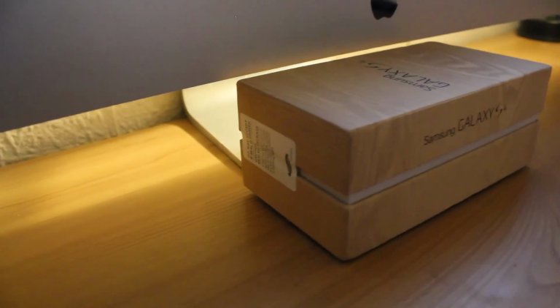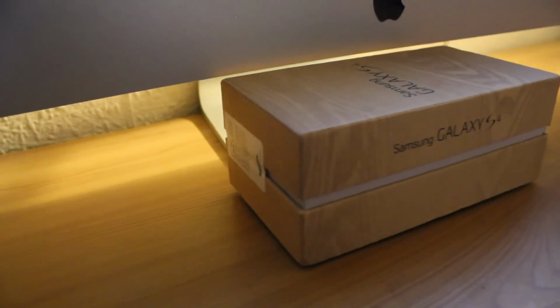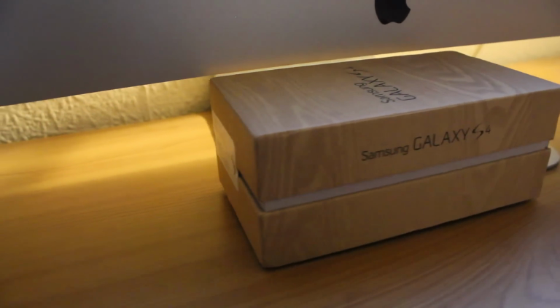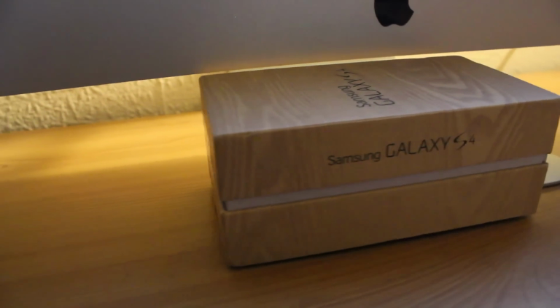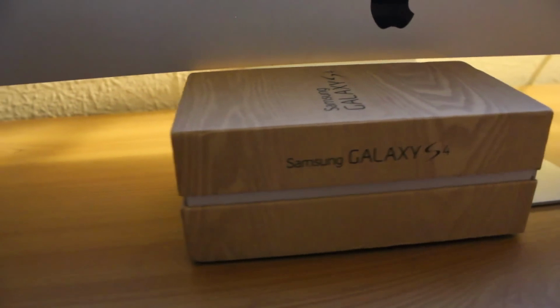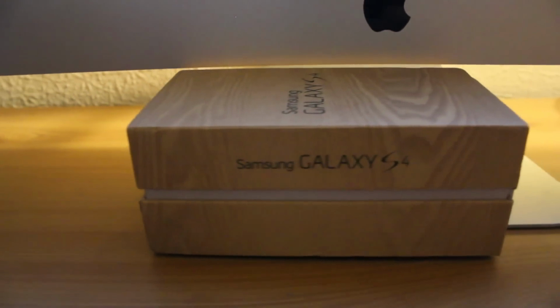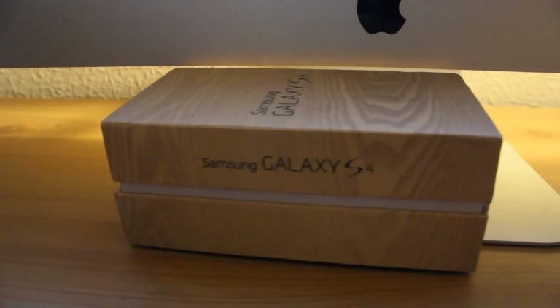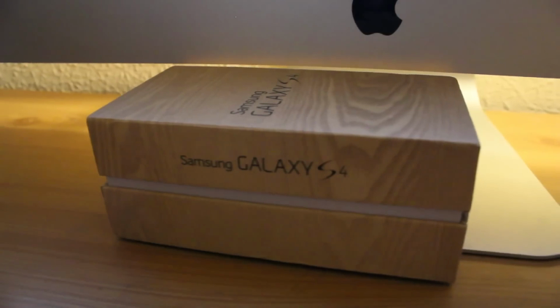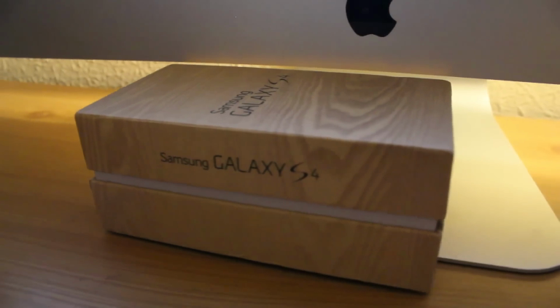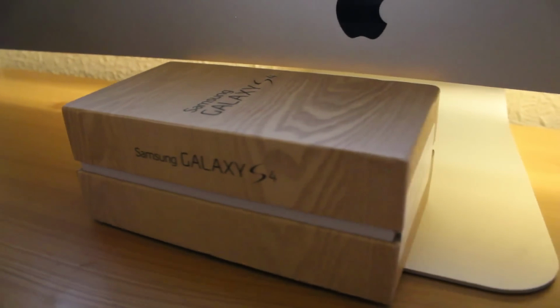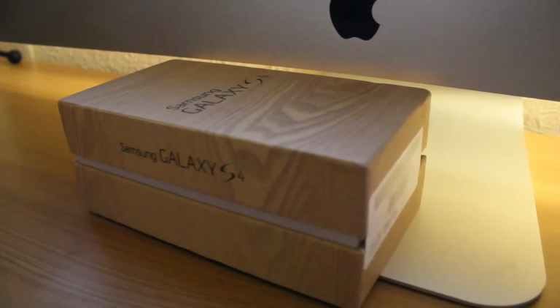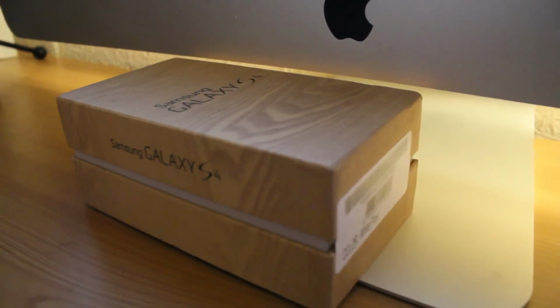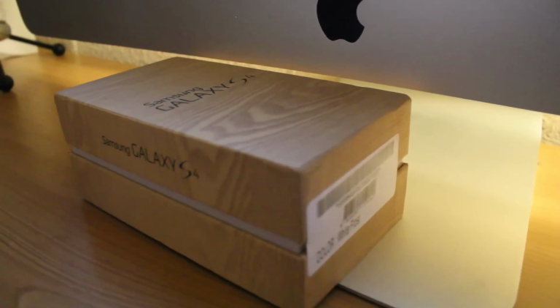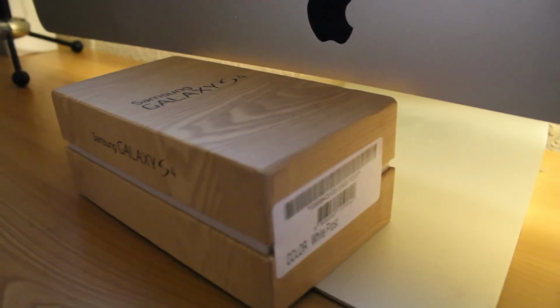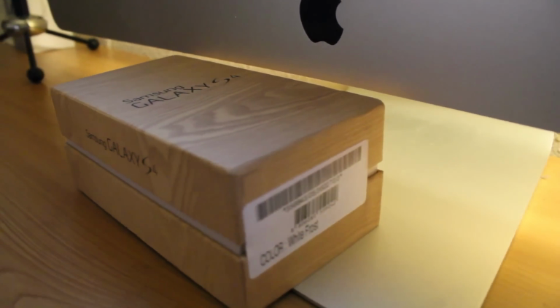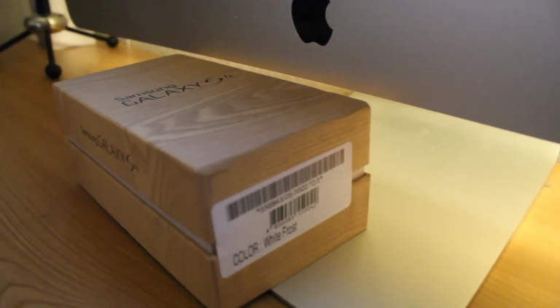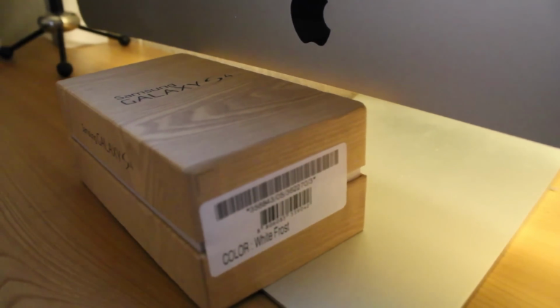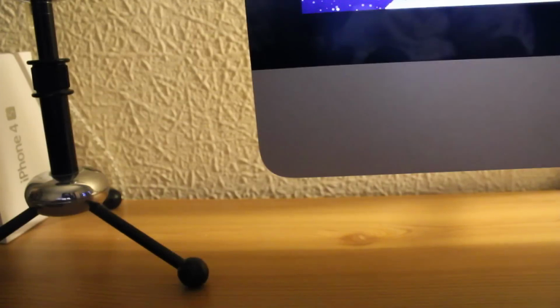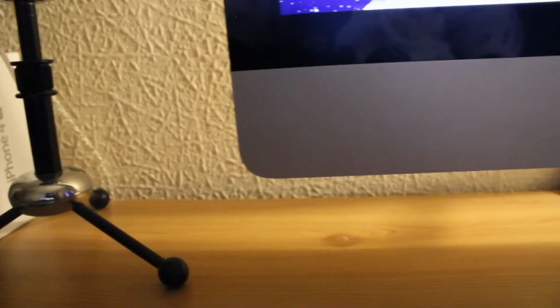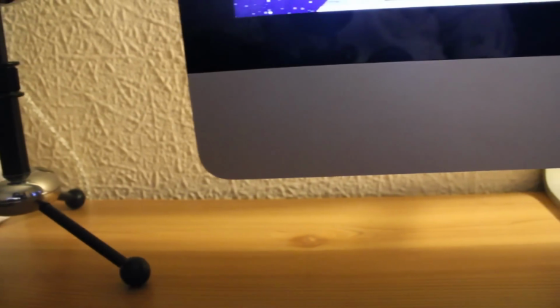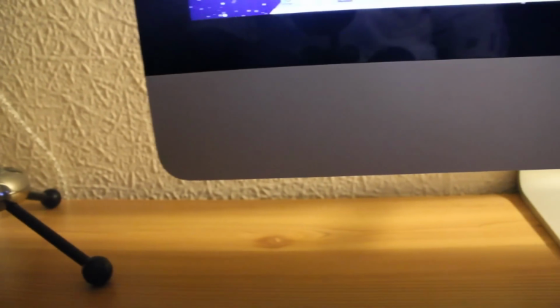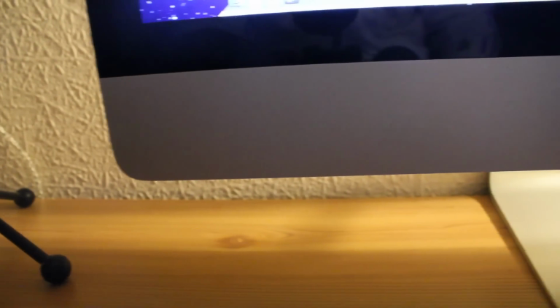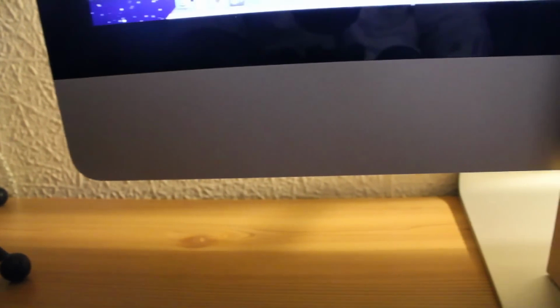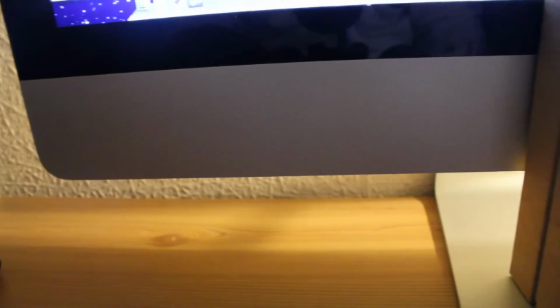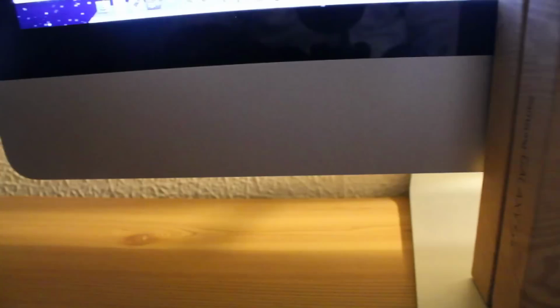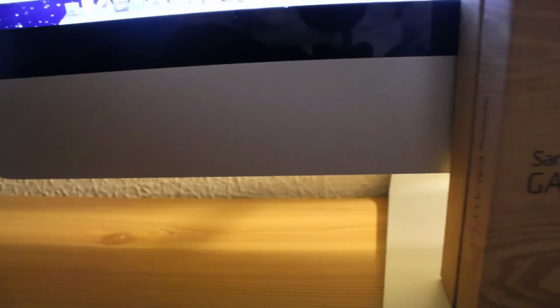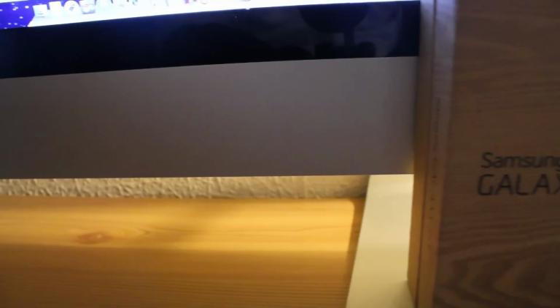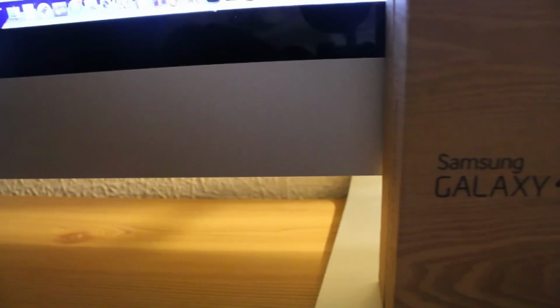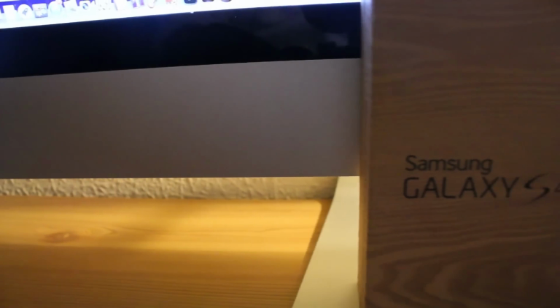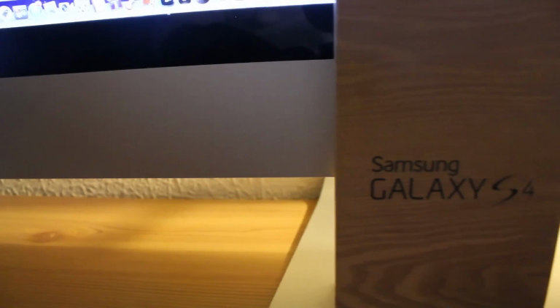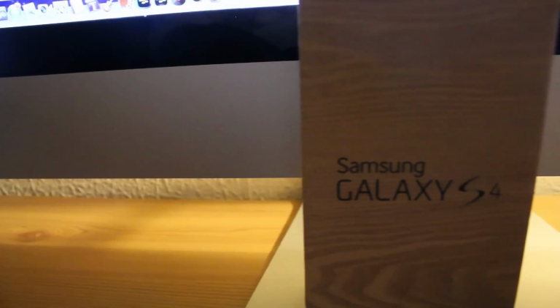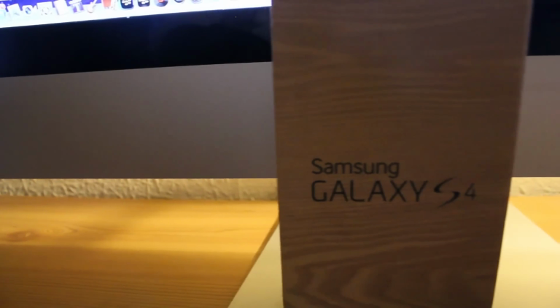Hey, what's up guys, Cory here and I'm back with another video. In this one we're going to be unboxing one of the most anticipated phones of 2013, one of the most beastly phones of 2013, and that's the Samsung Galaxy S4.